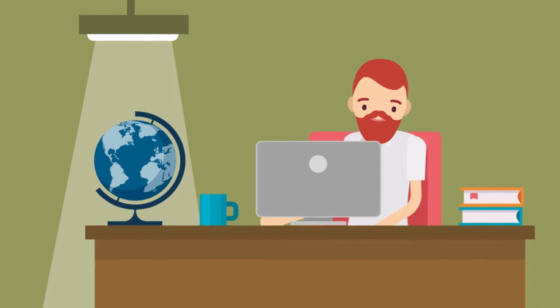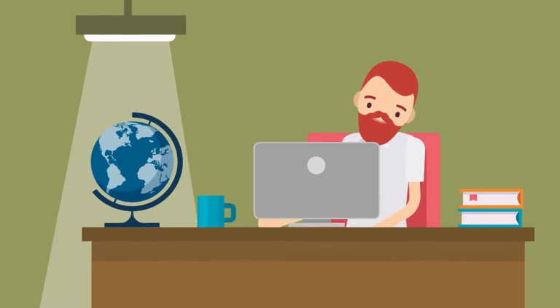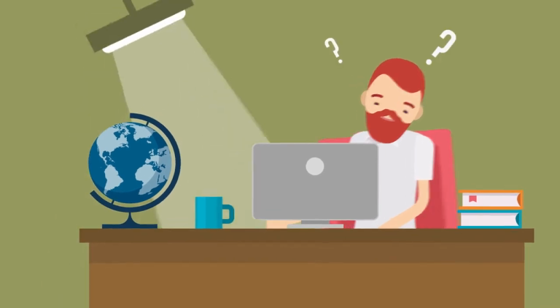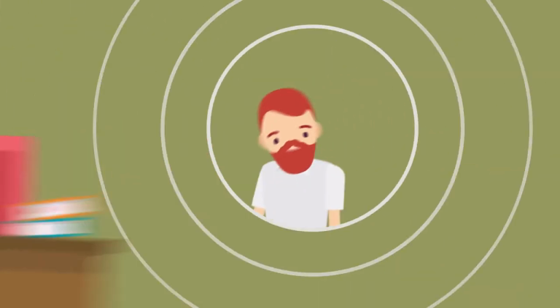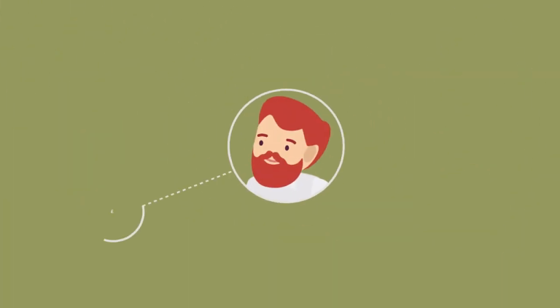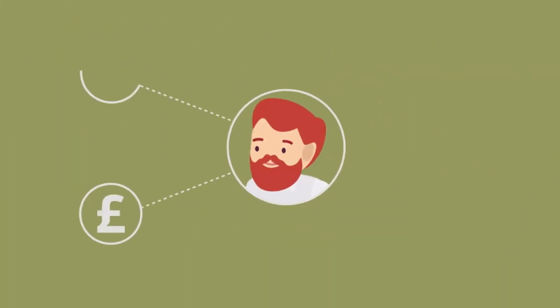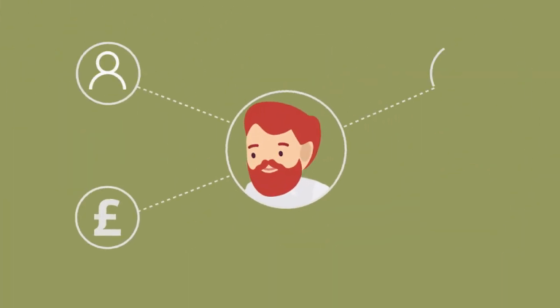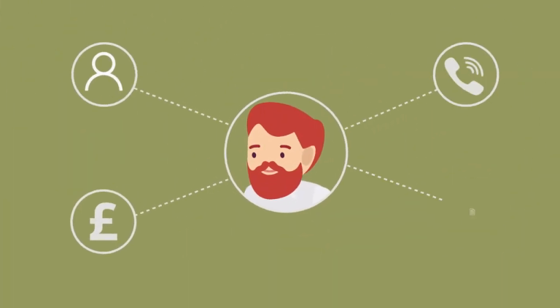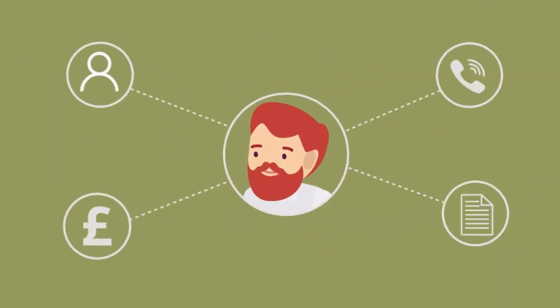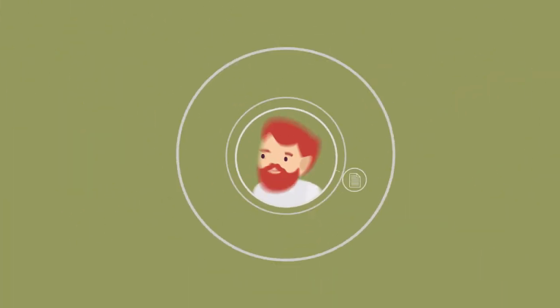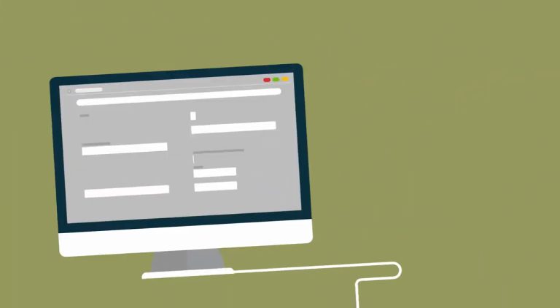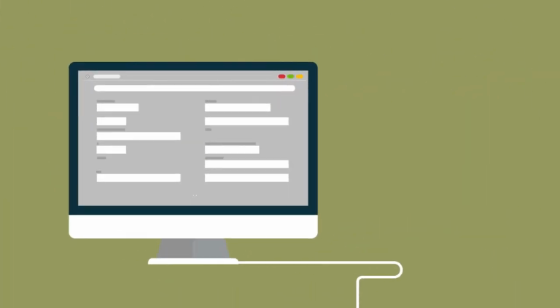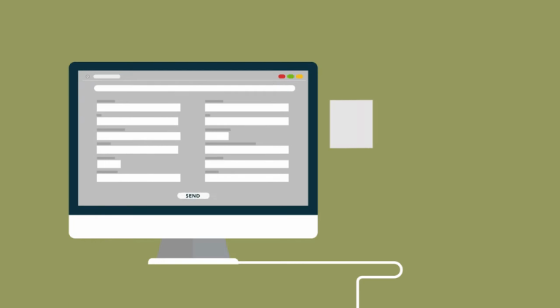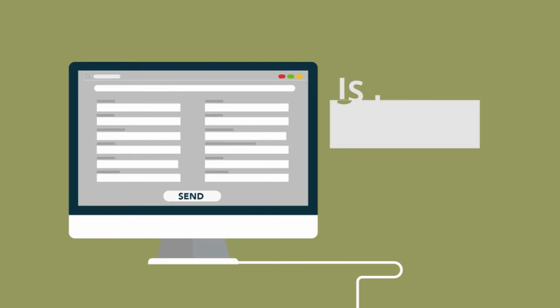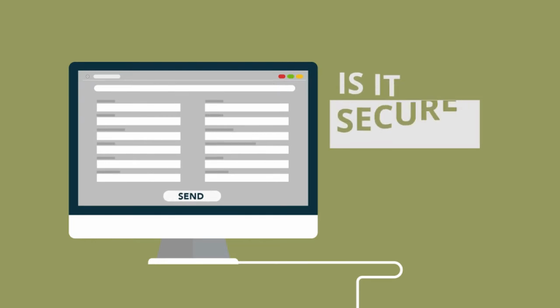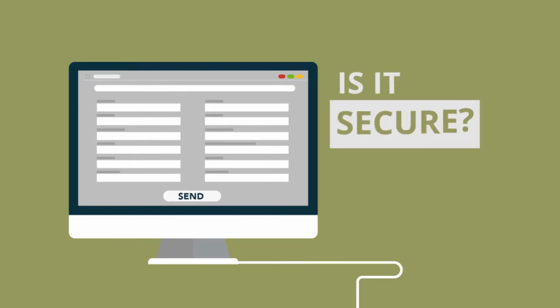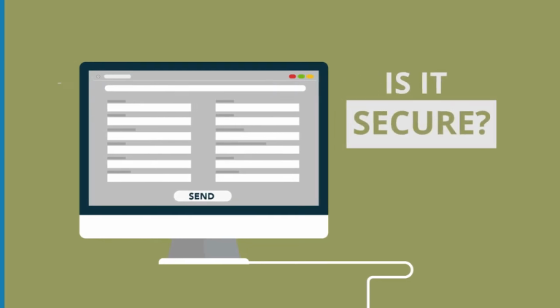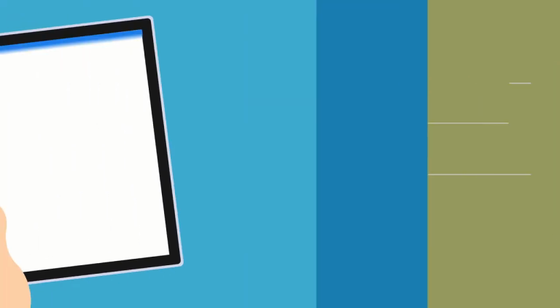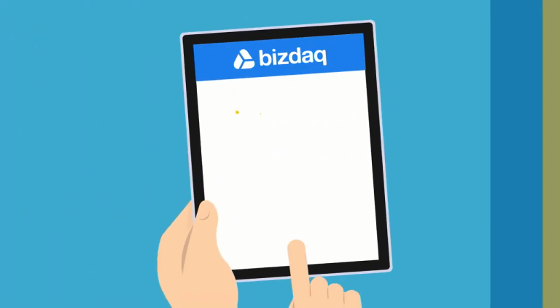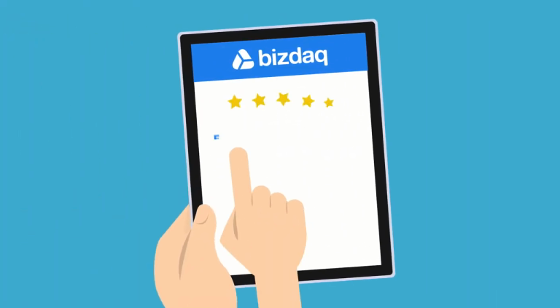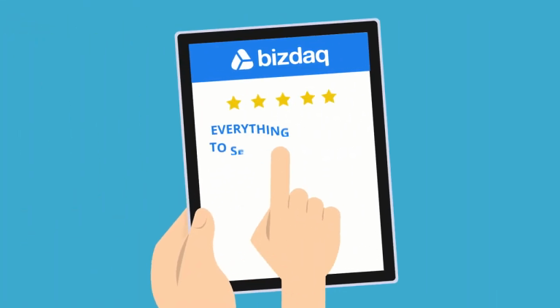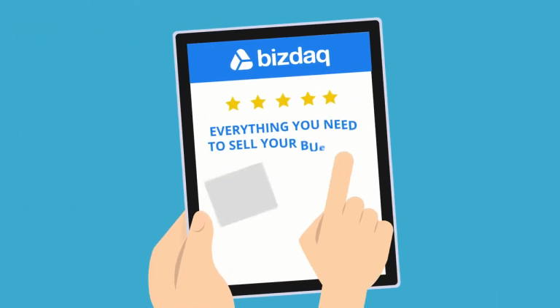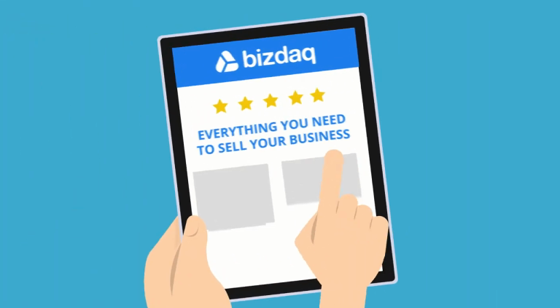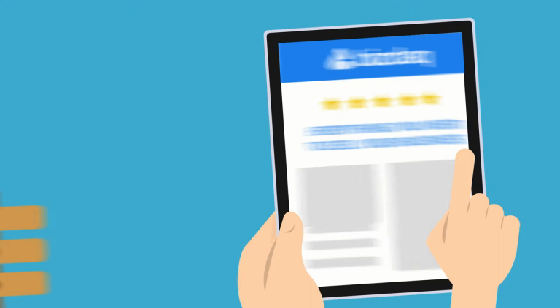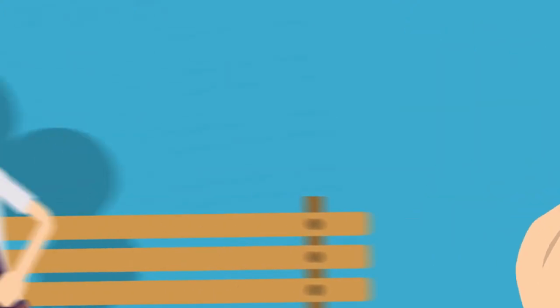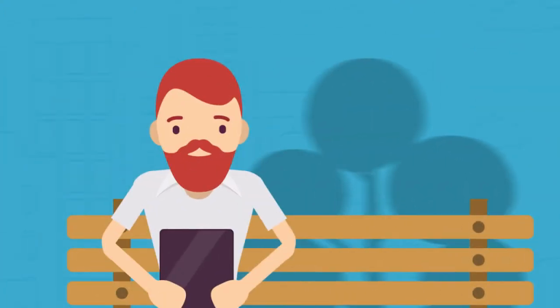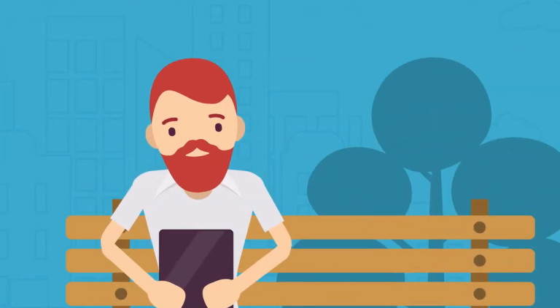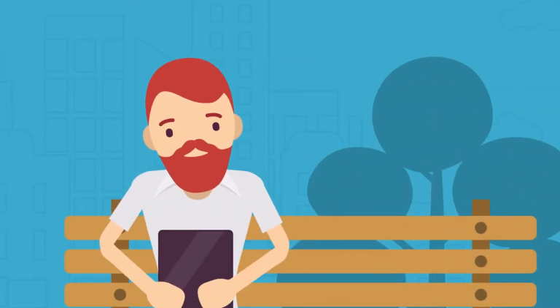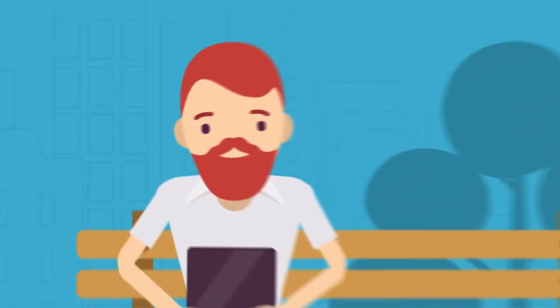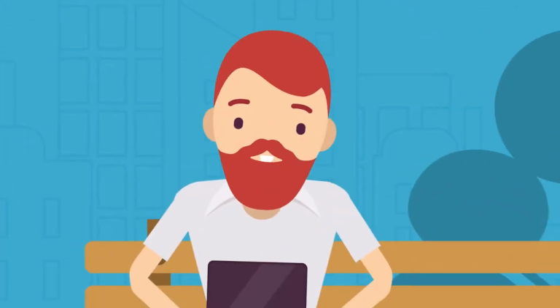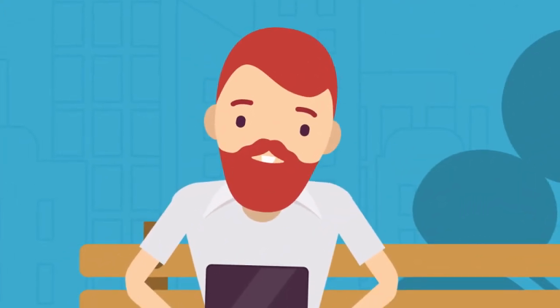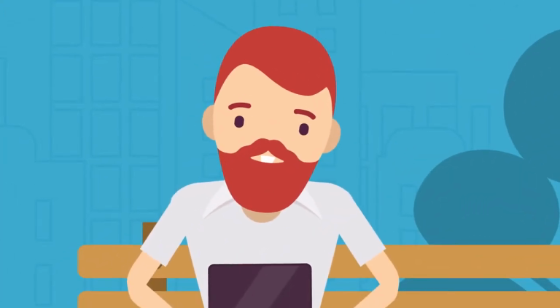You could use a simple classified listing site that may produce some inquiries, but then what? How do you arrange a viewing or handle offers? What information should you provide? Is it secure? BizDAC is everything you need to sell your business. The truth is, there is nobody better than you to sell your business.